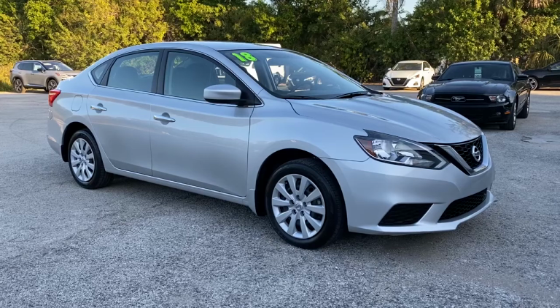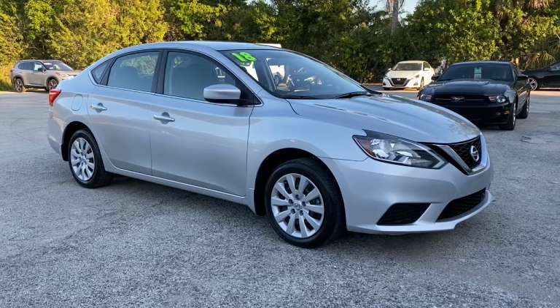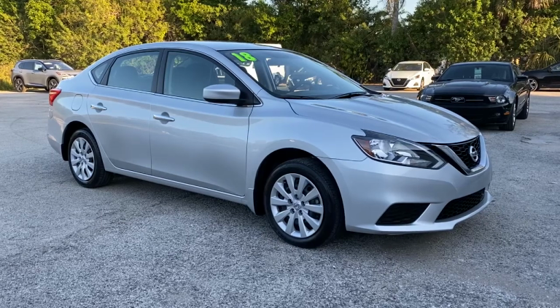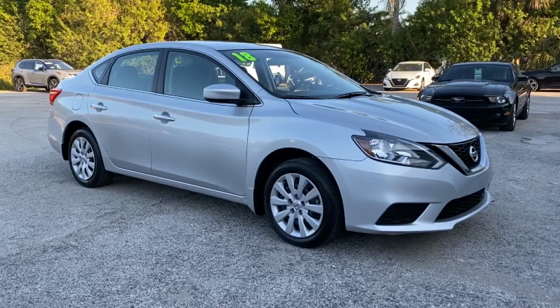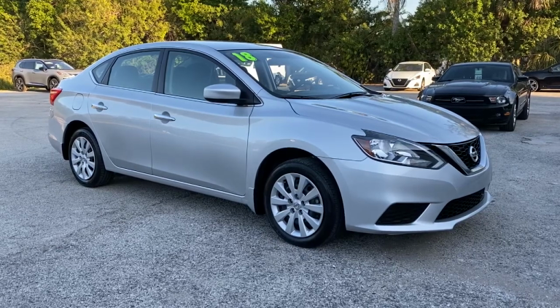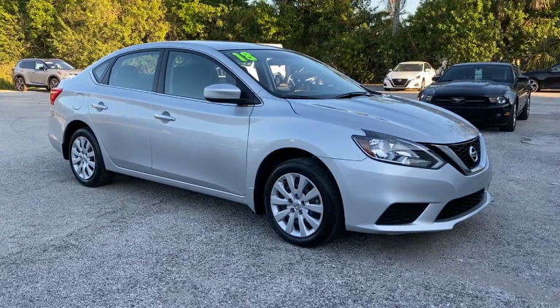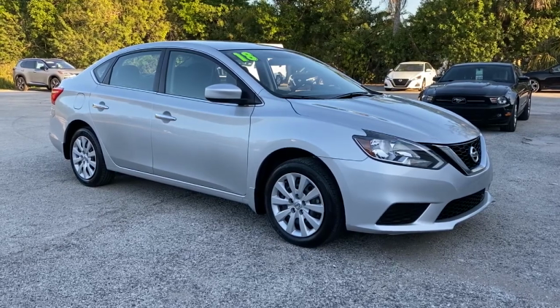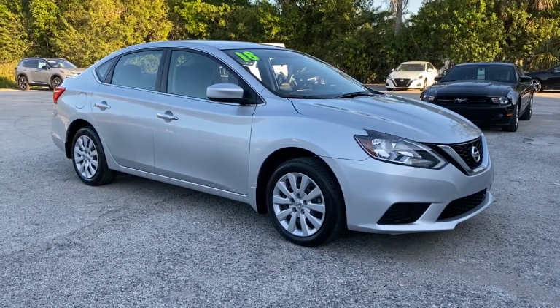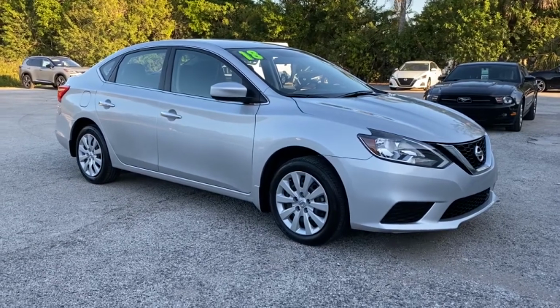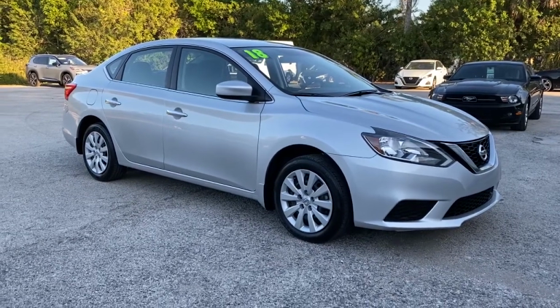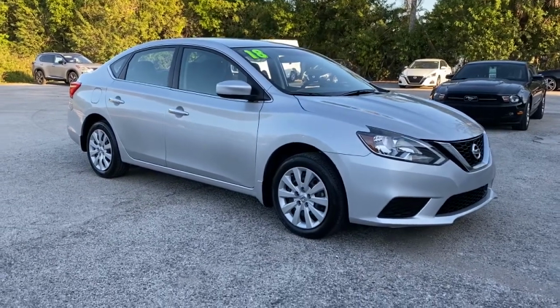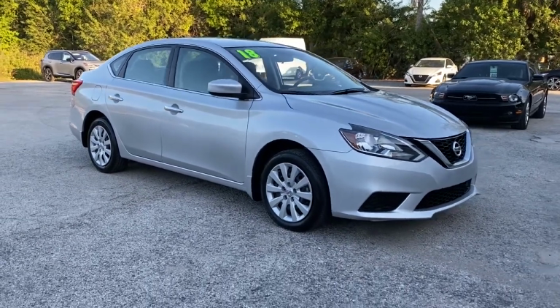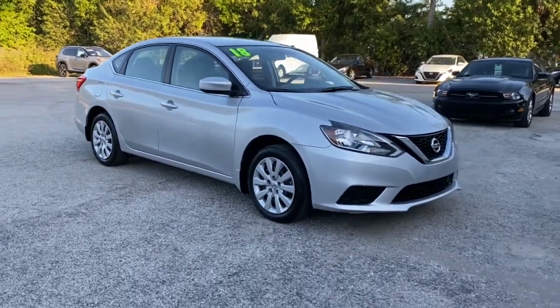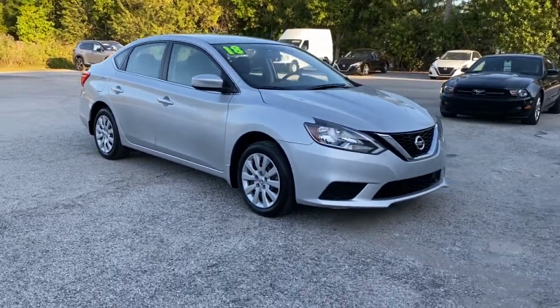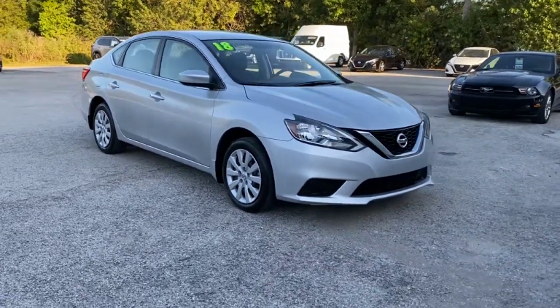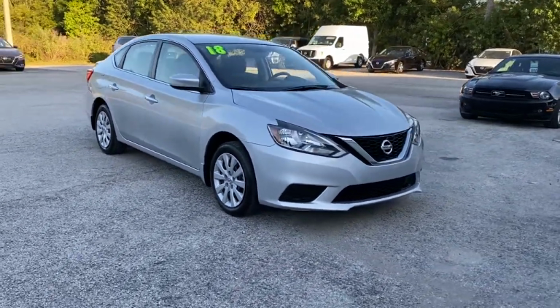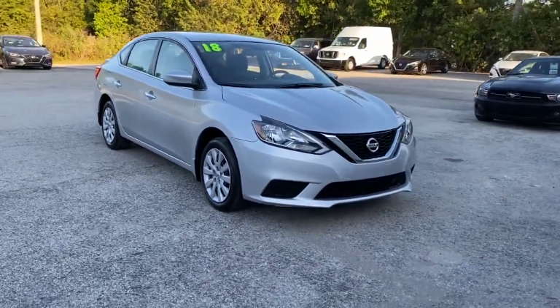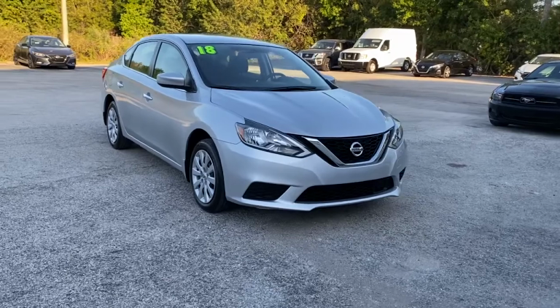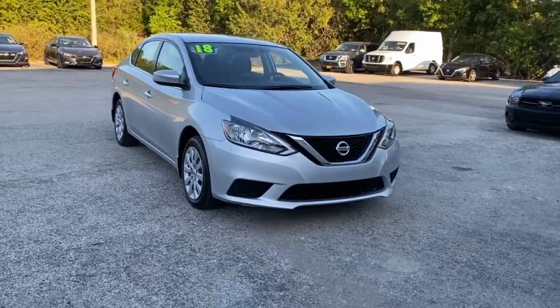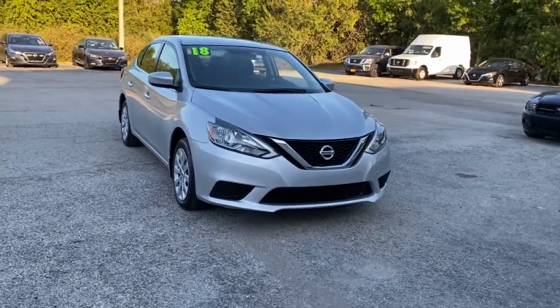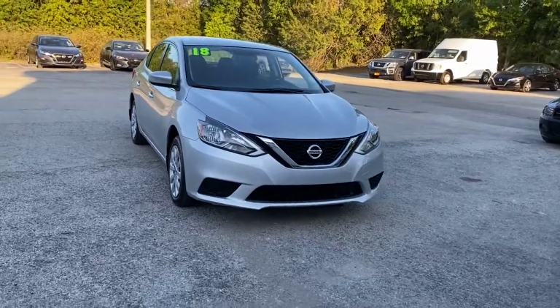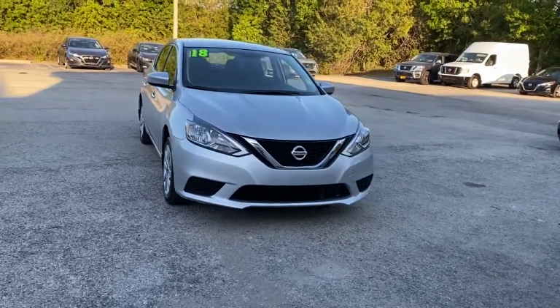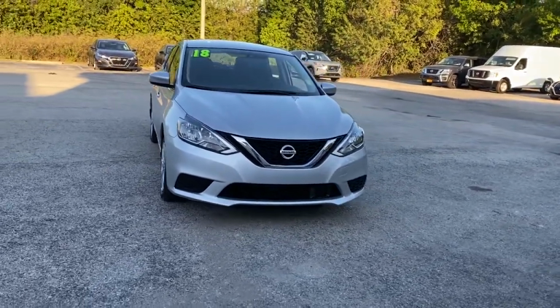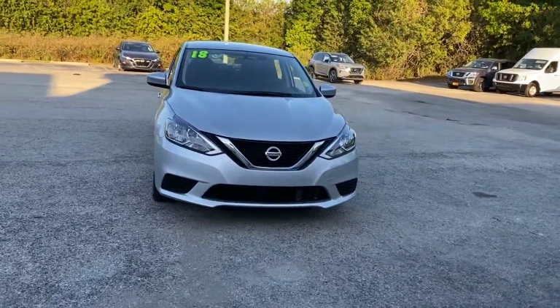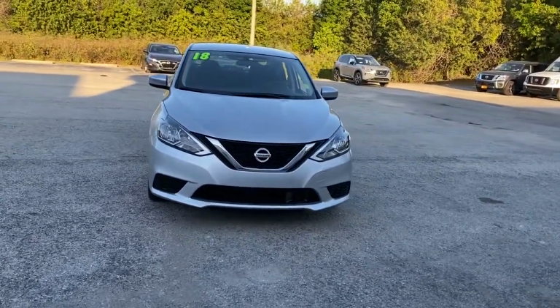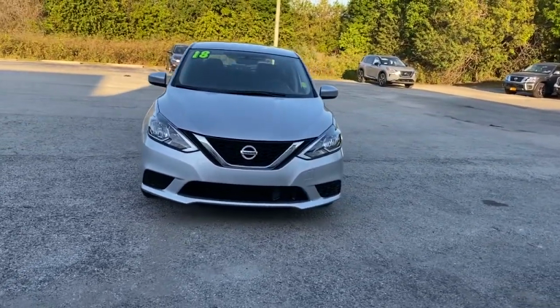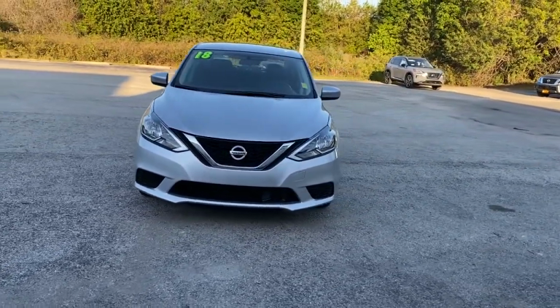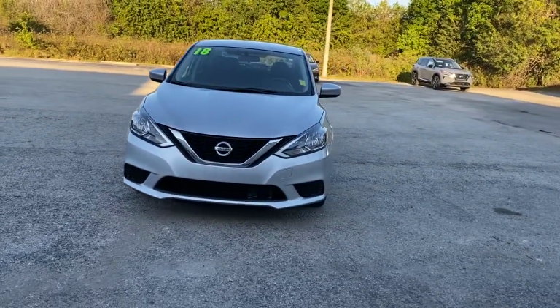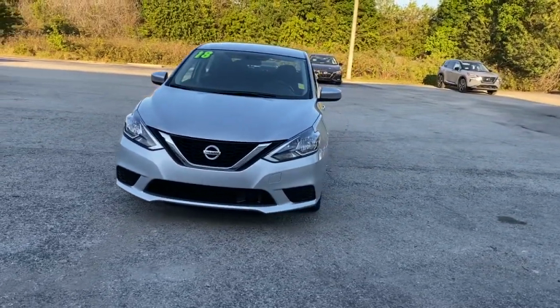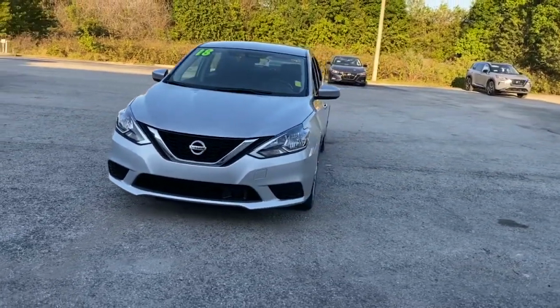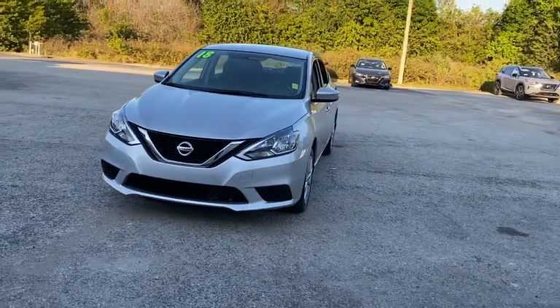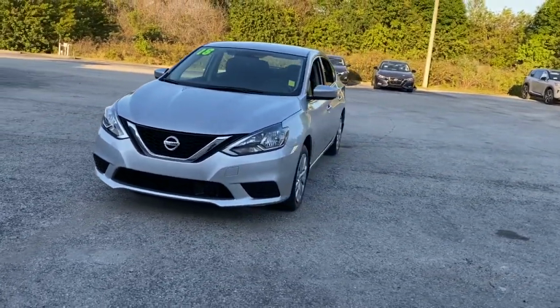You will be amazed by this 2018 Nissan Sentra. This vehicle still has fewer than 15,000 miles on the clock, so it won't last long.